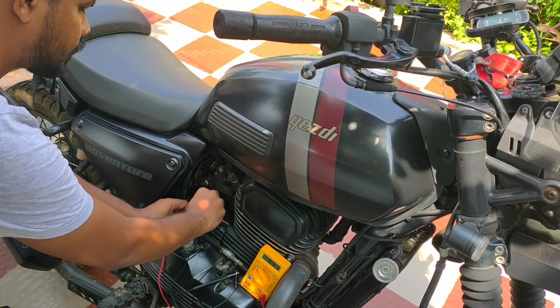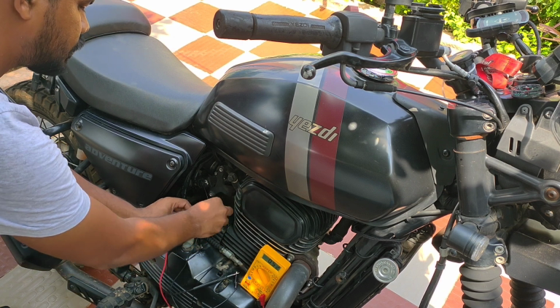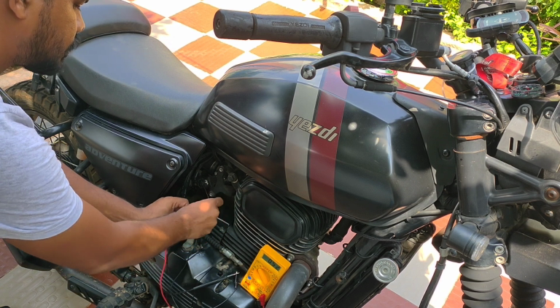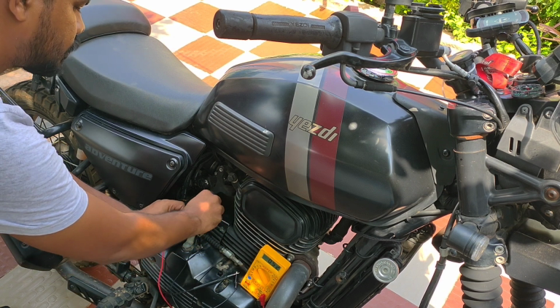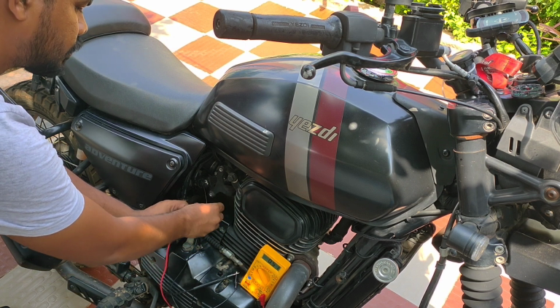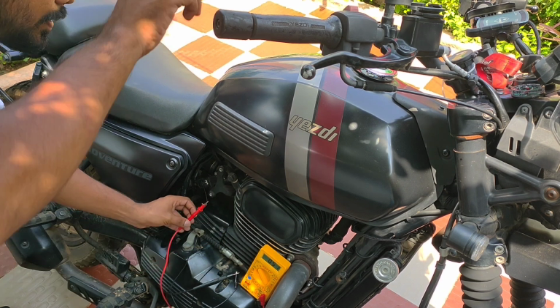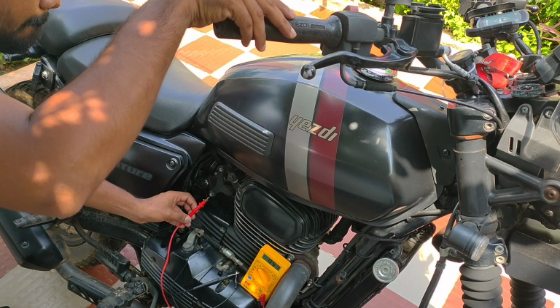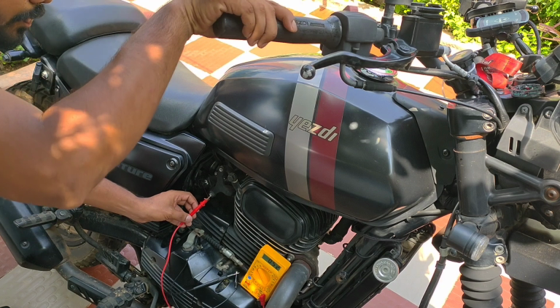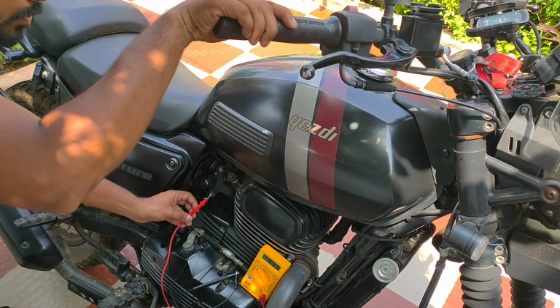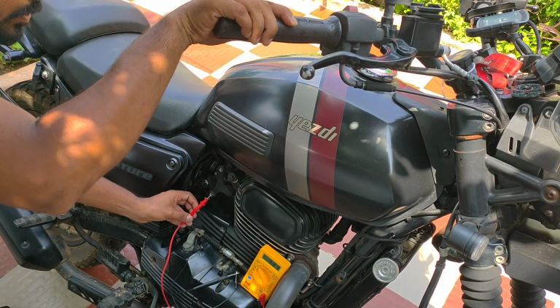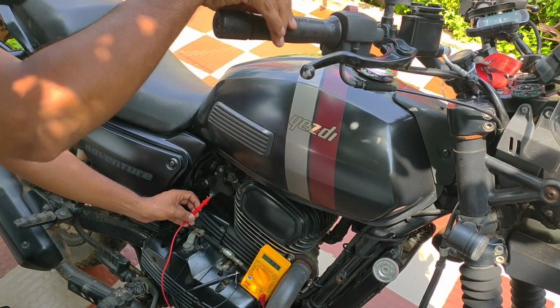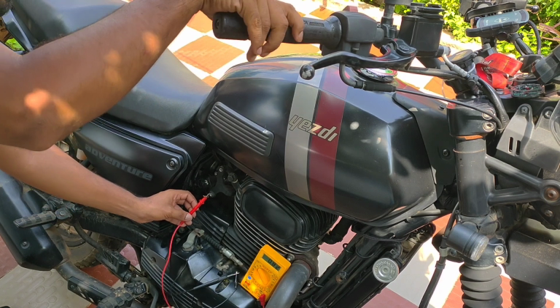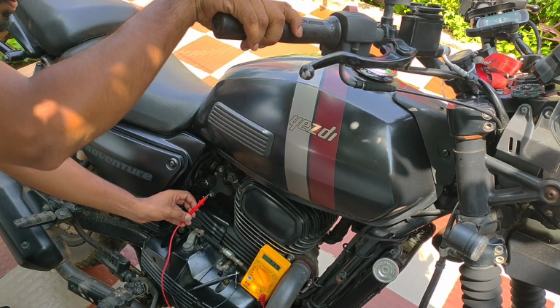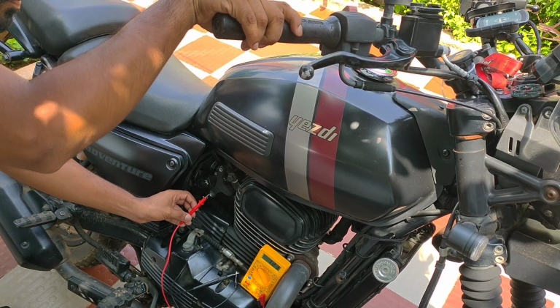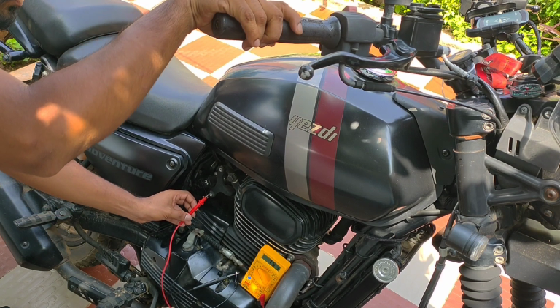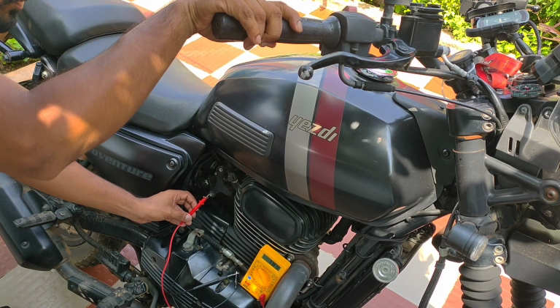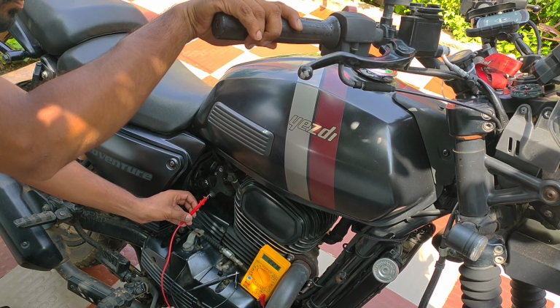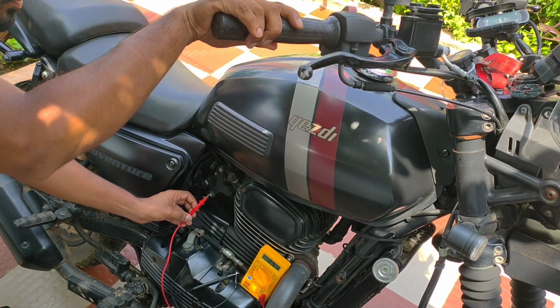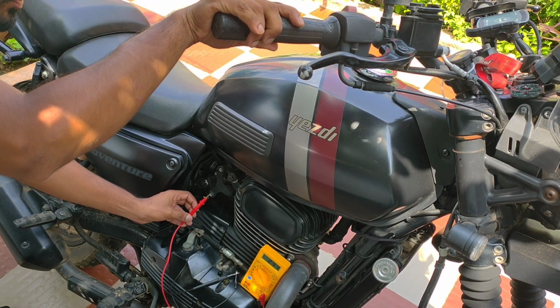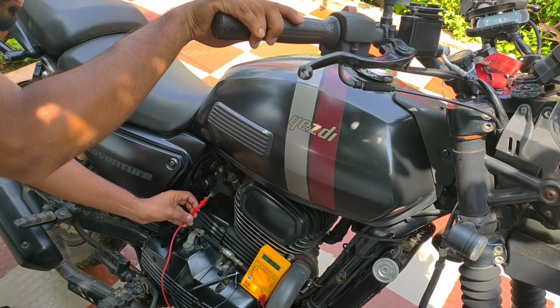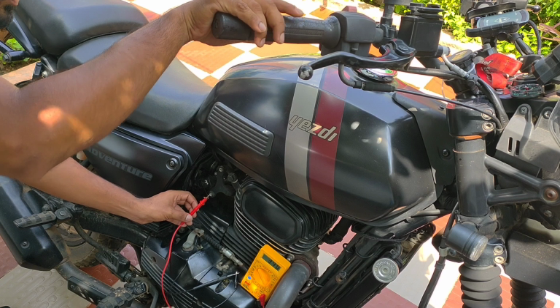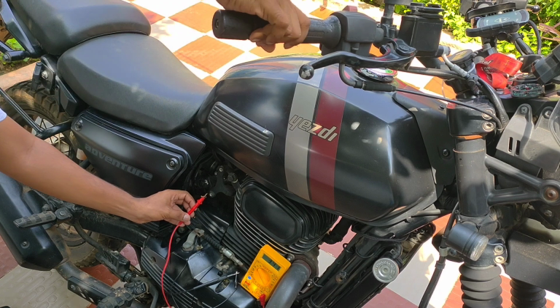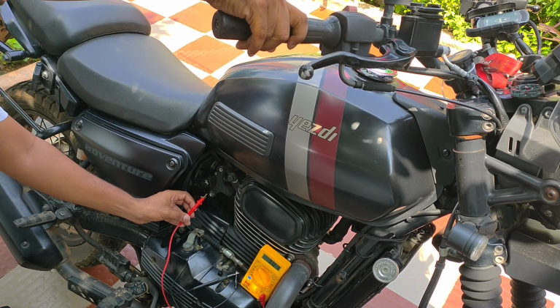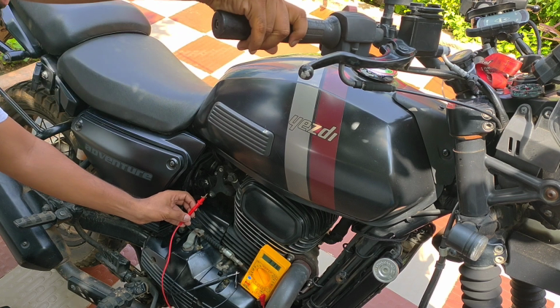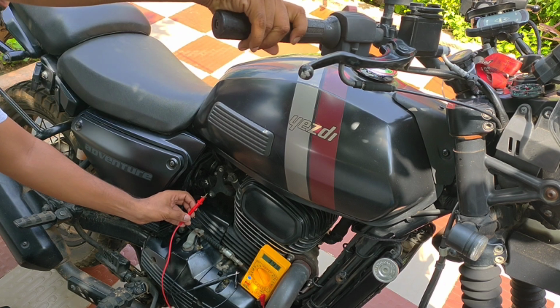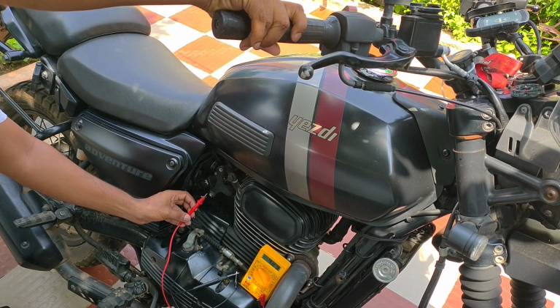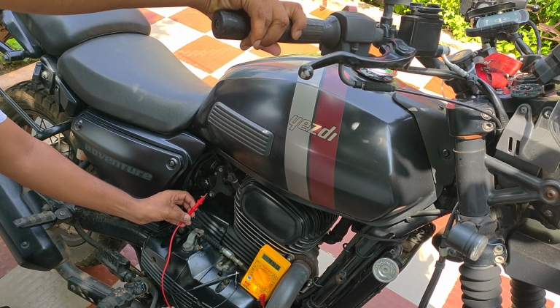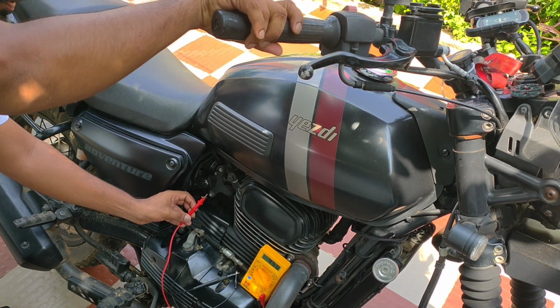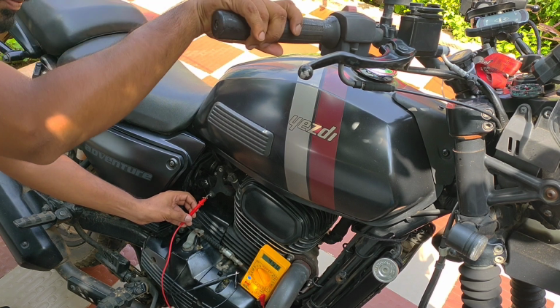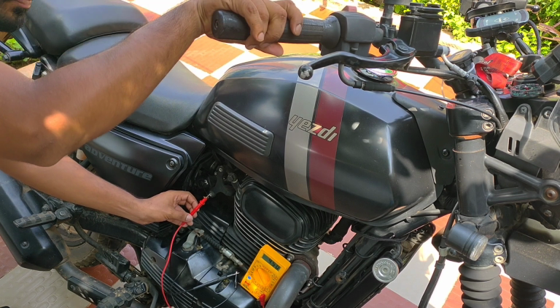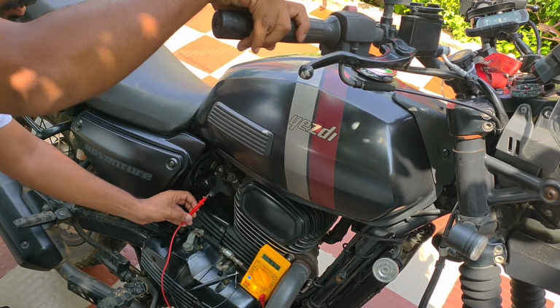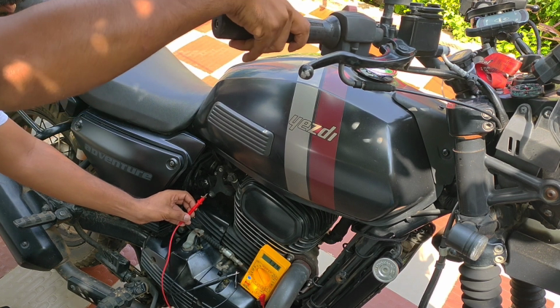With the ignition in the on state and the engine not started, we connect the positive wire of the multimeter to the copper wire which is connected to the TPS sensor connector pin 4, and the negative is connected to the chassis ground.